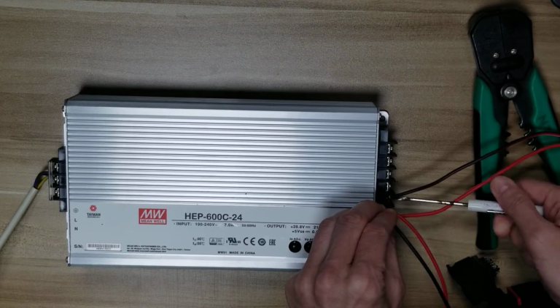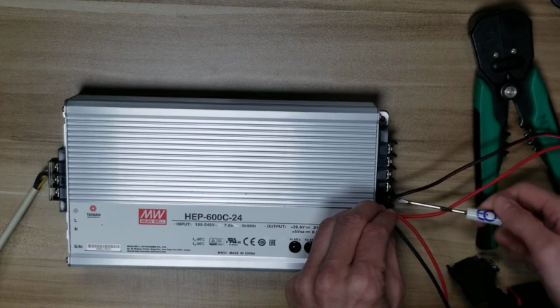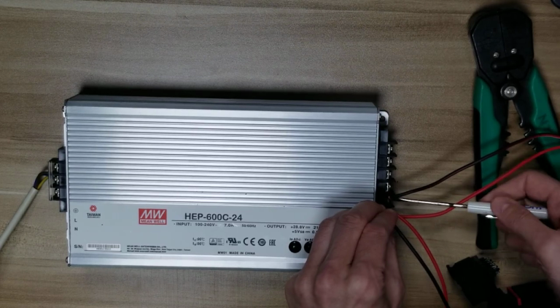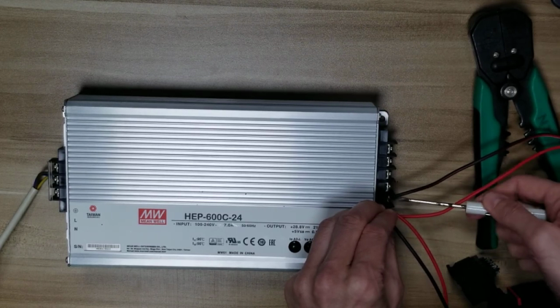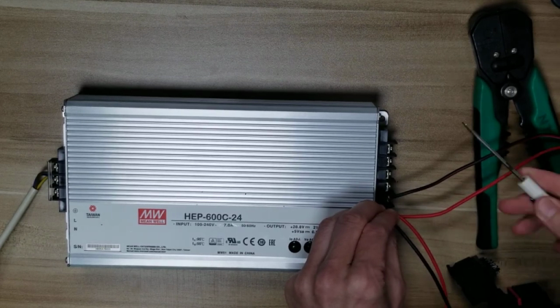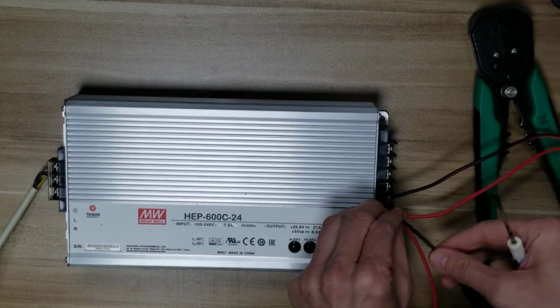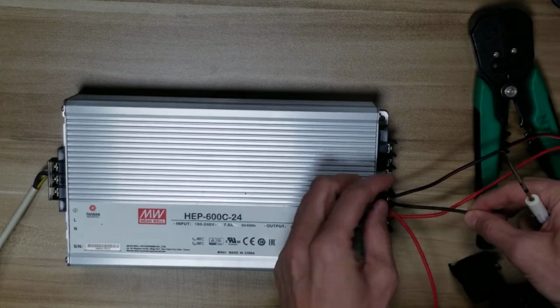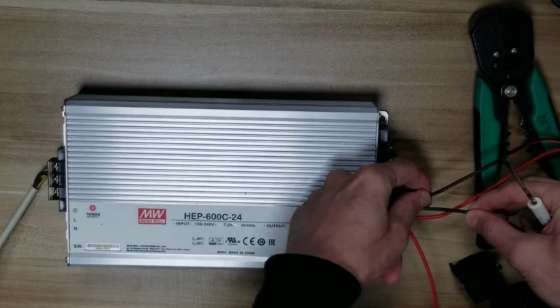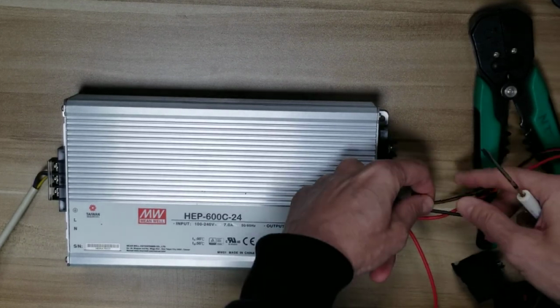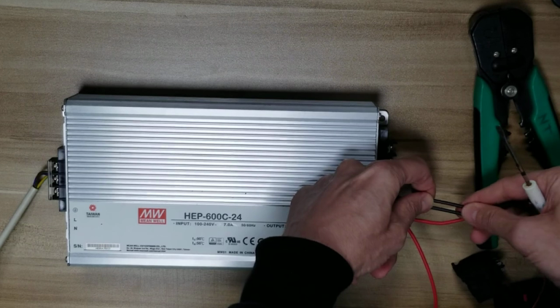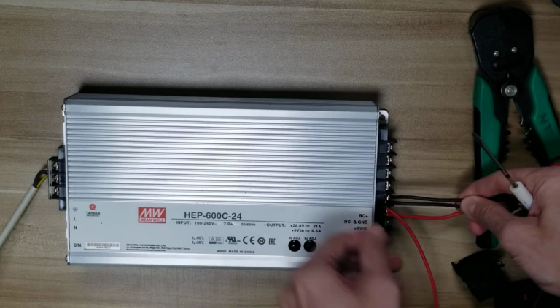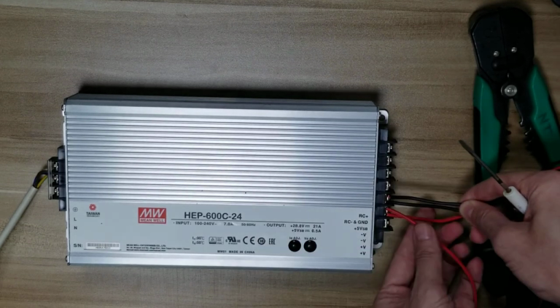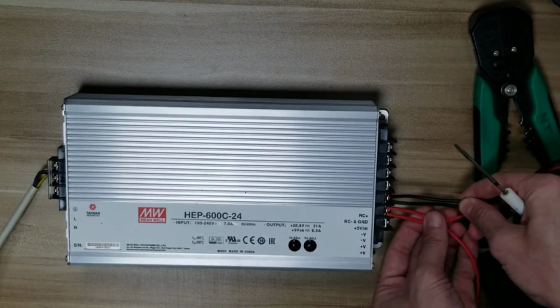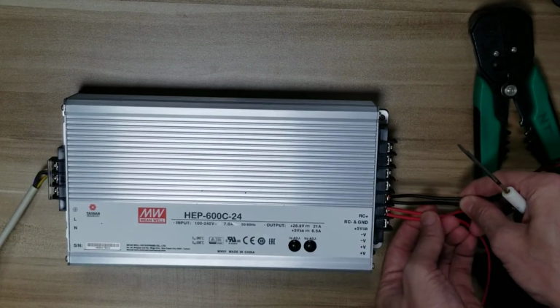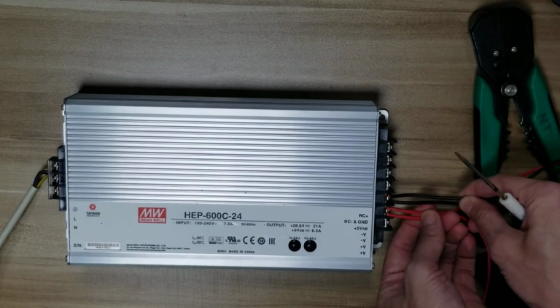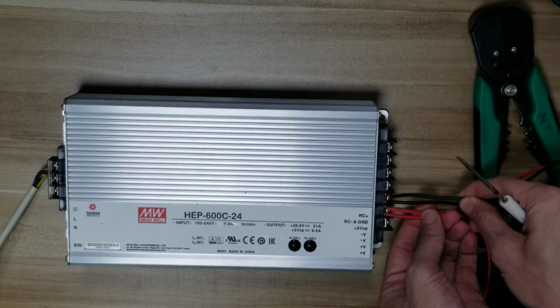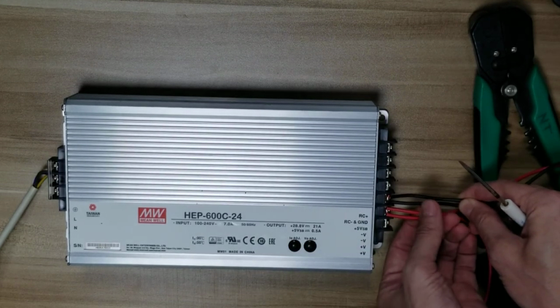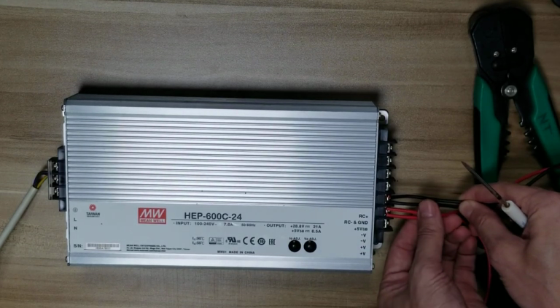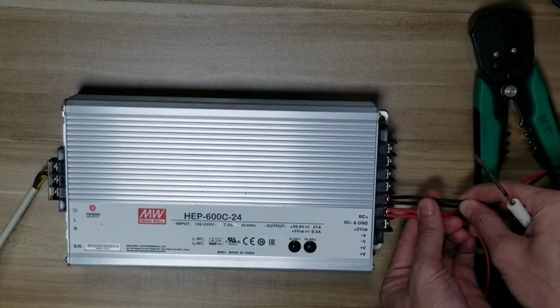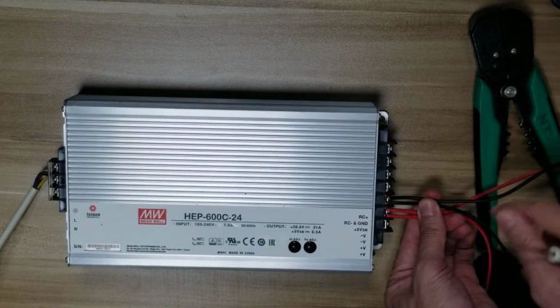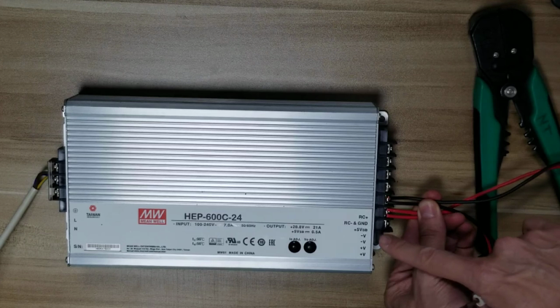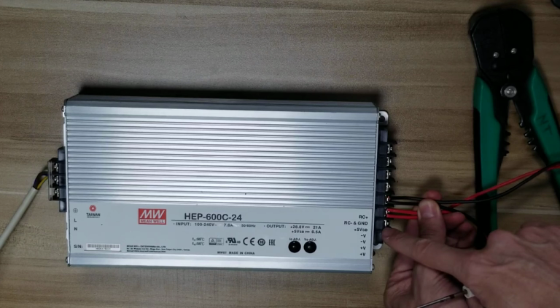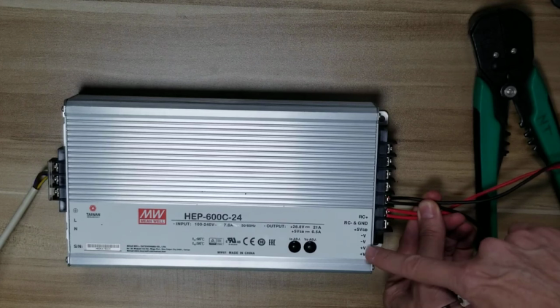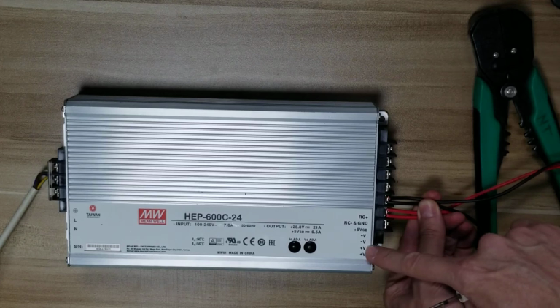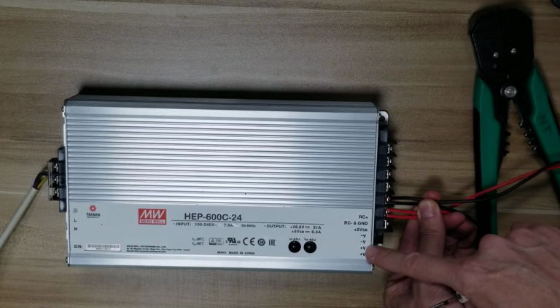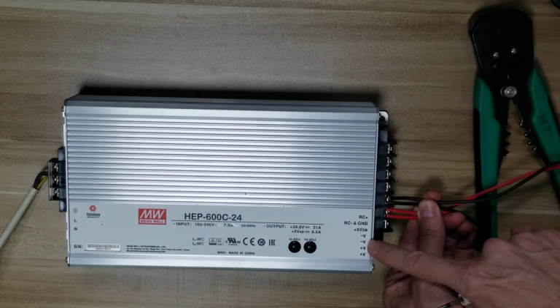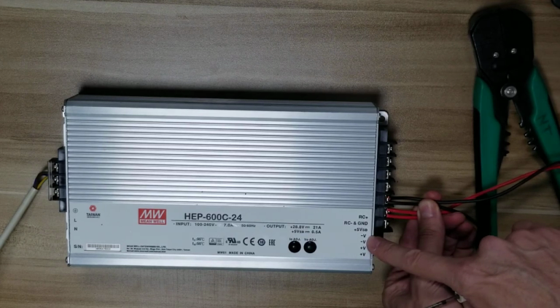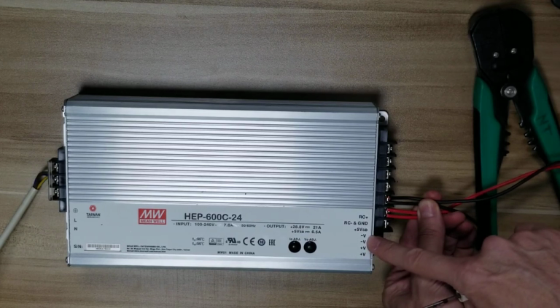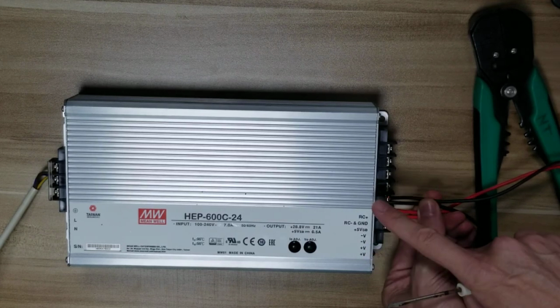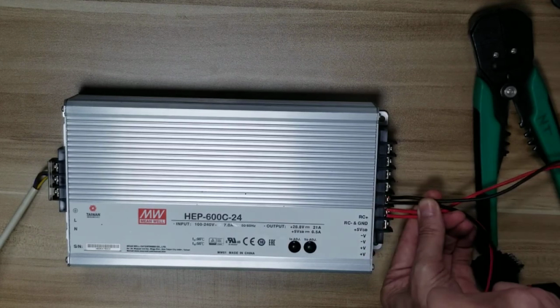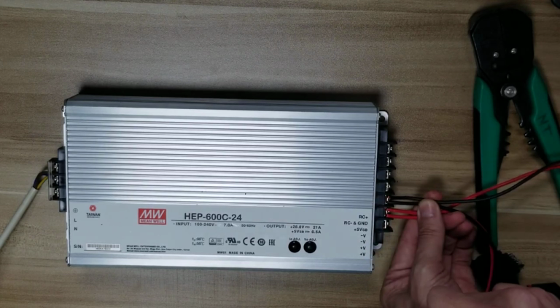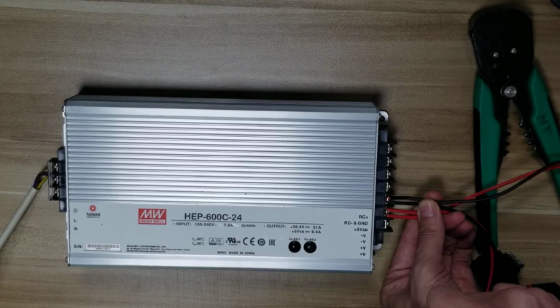Make sure all of the strands go inside. You've got your two positives and your two negatives connected to the V plus and the V minus. Double check your work here.